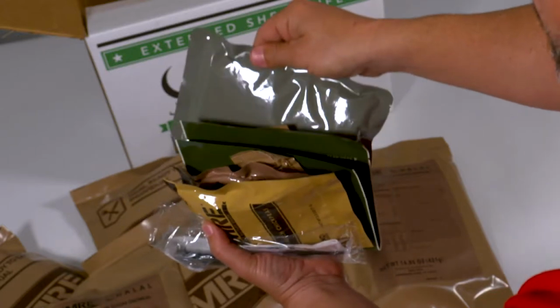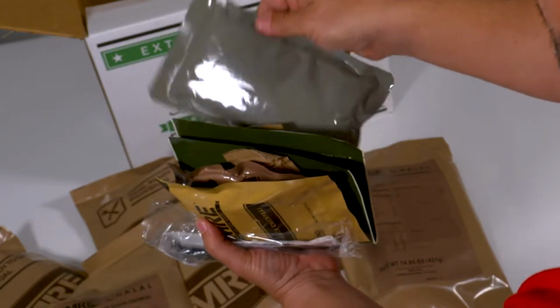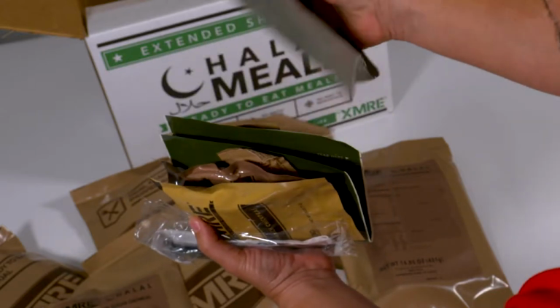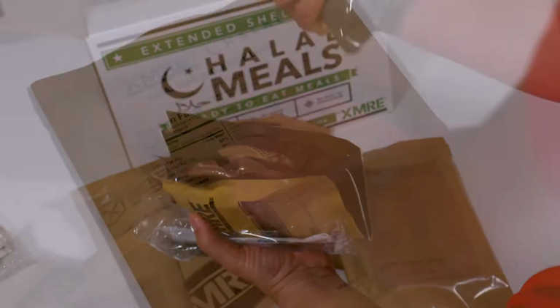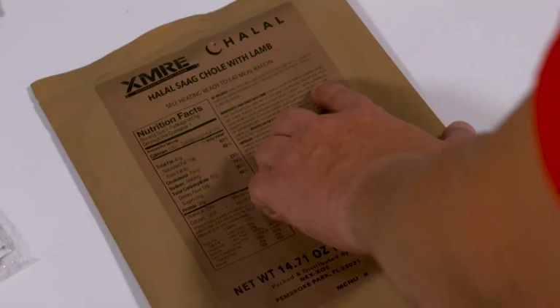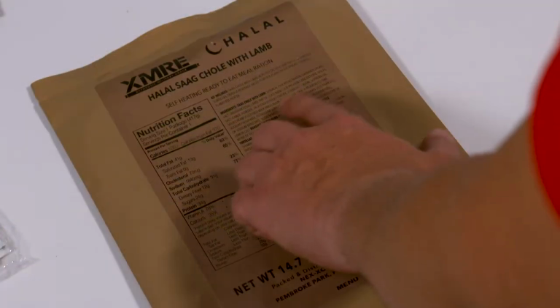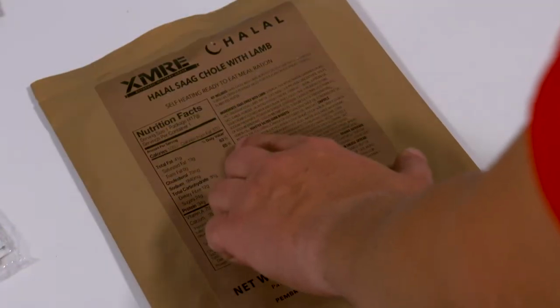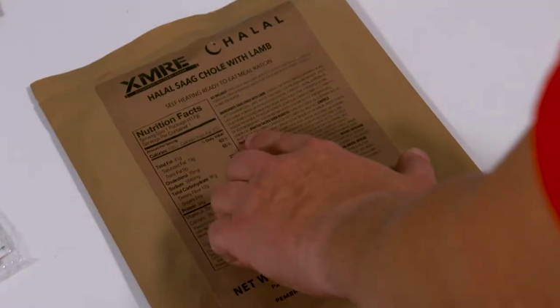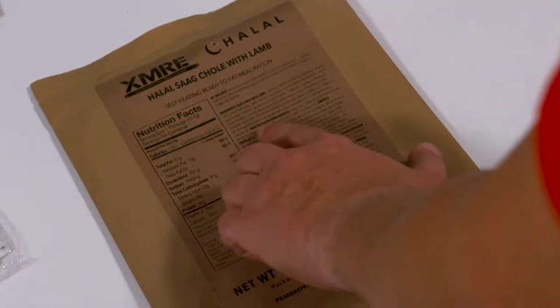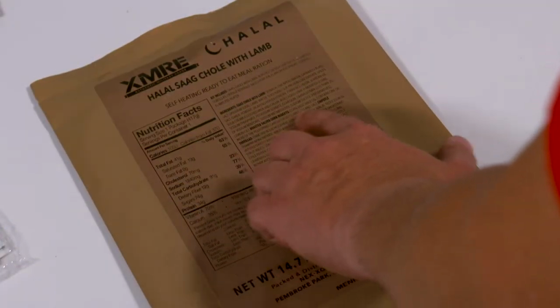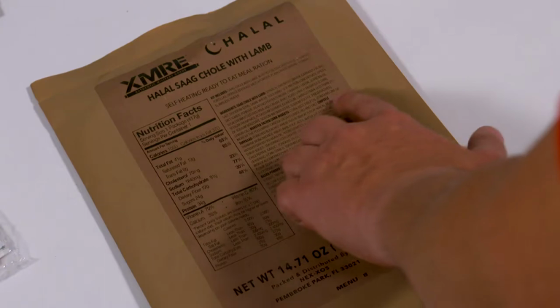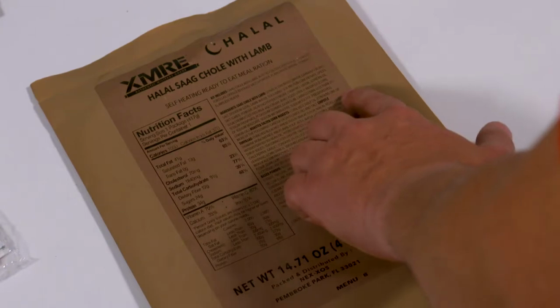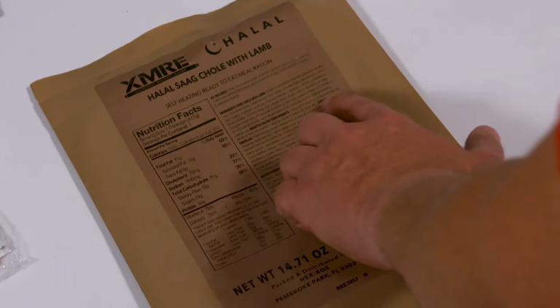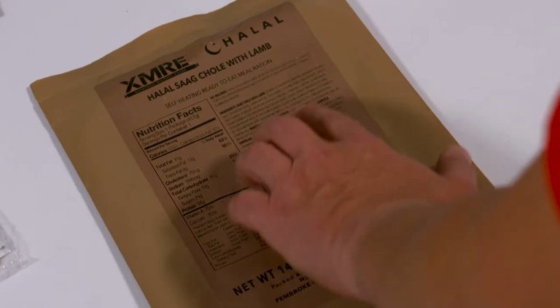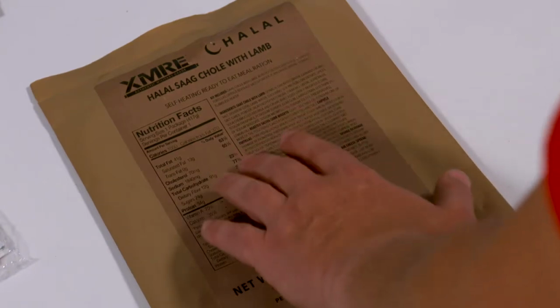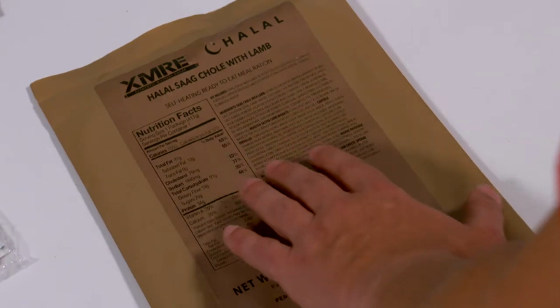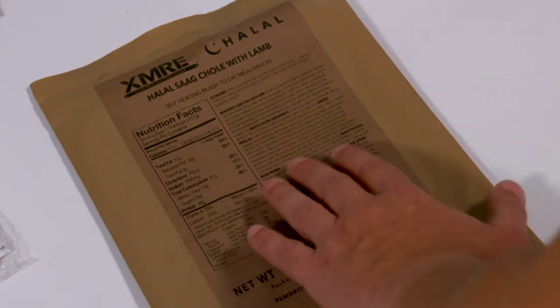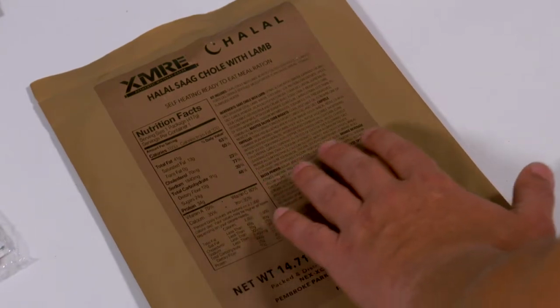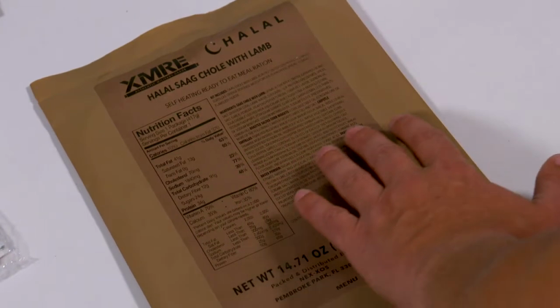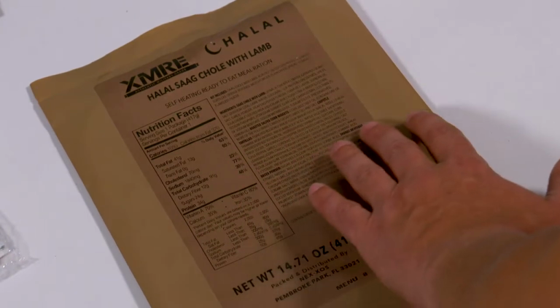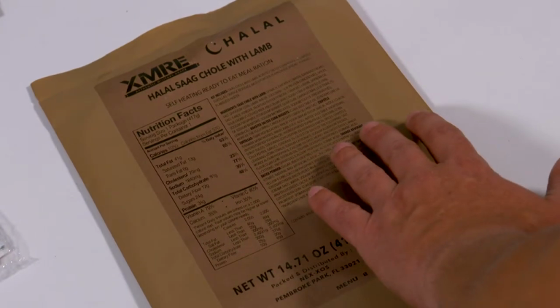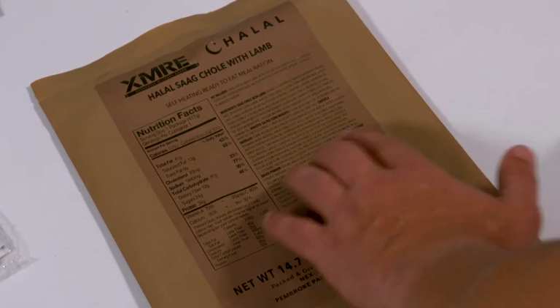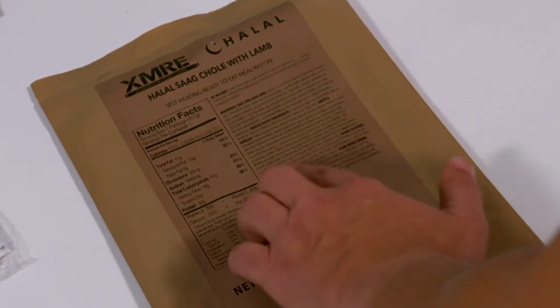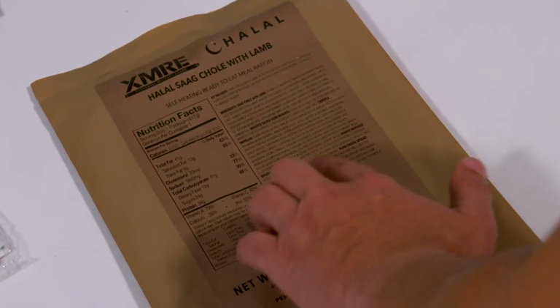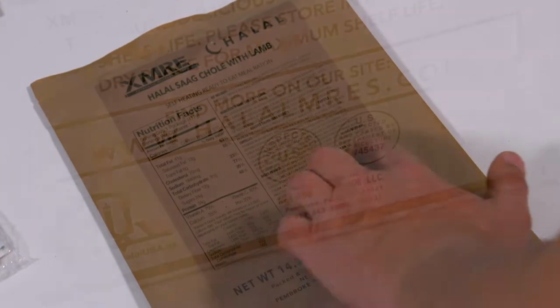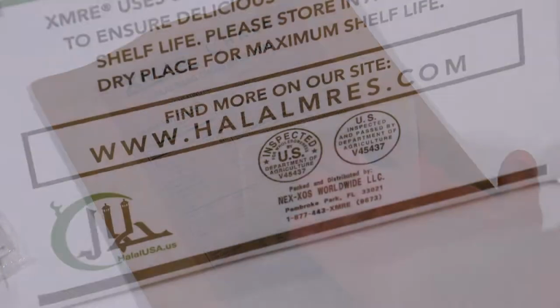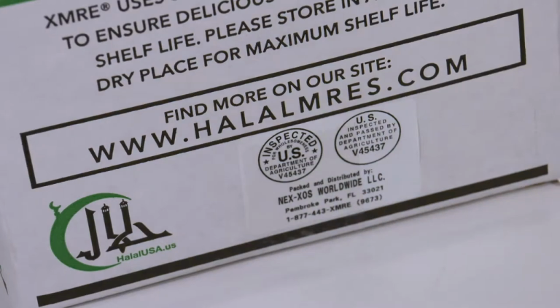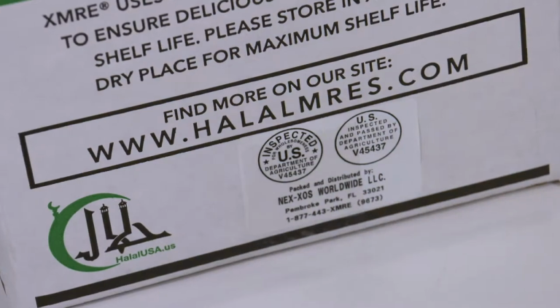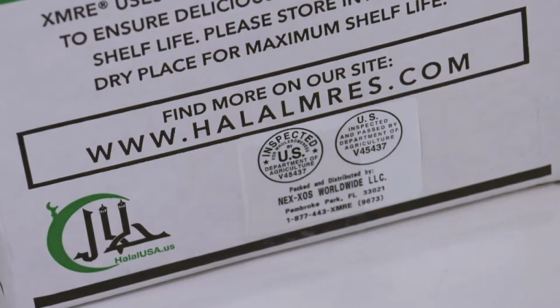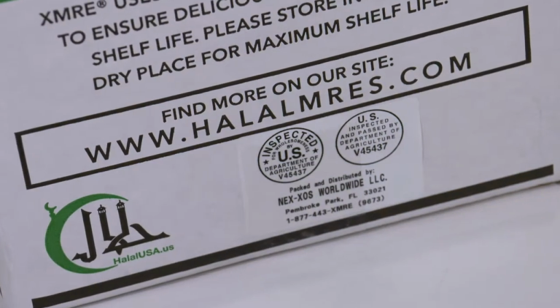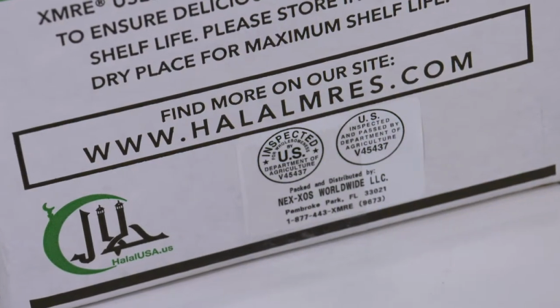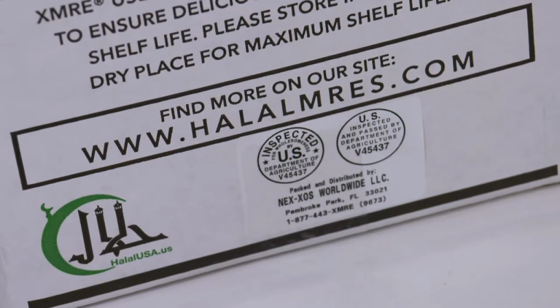This line has been specifically engineered to meet the requirements of government institutions, medical facilities, humanitarian and disaster relief programs, and emergency preparedness programs.